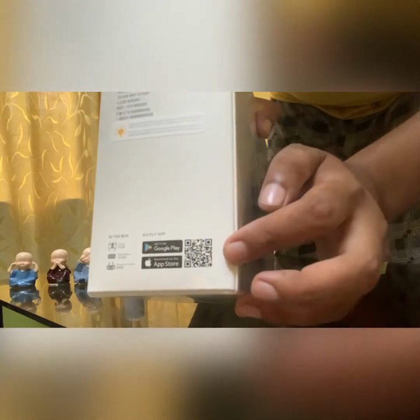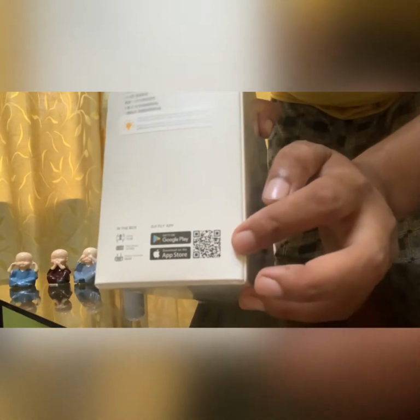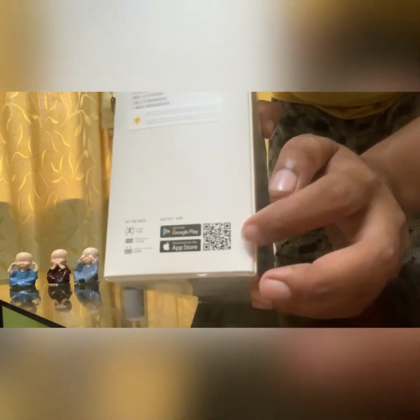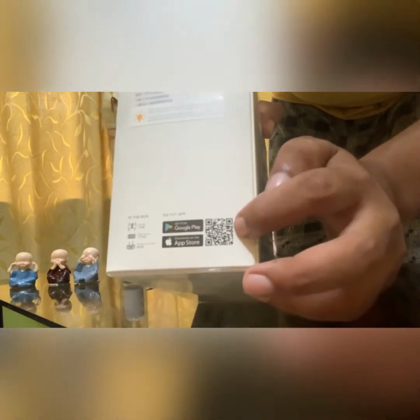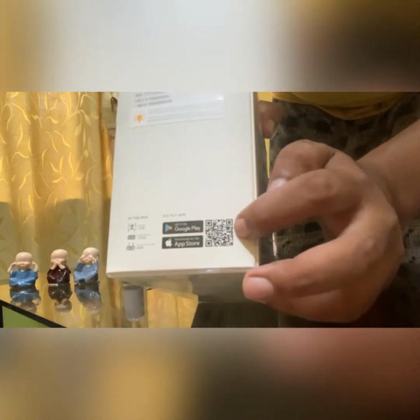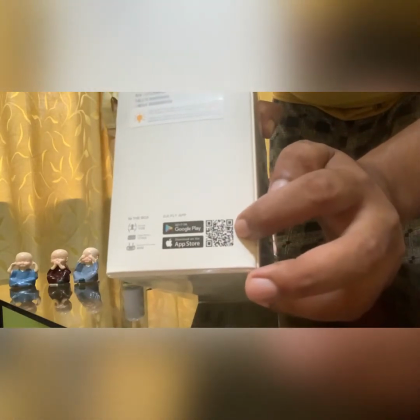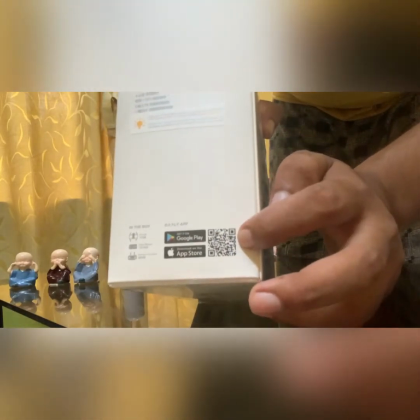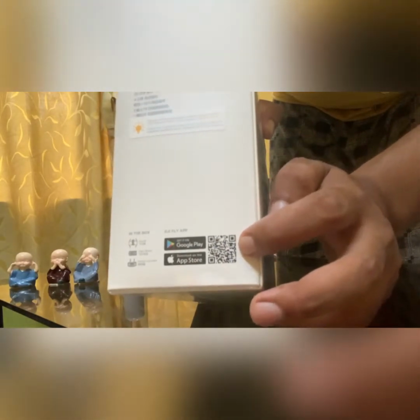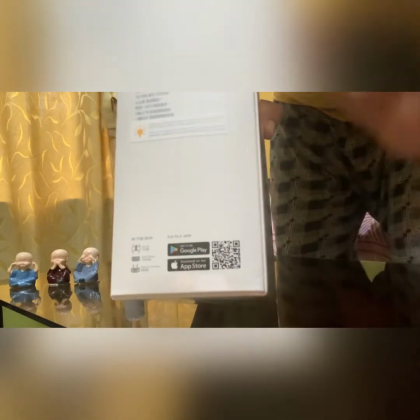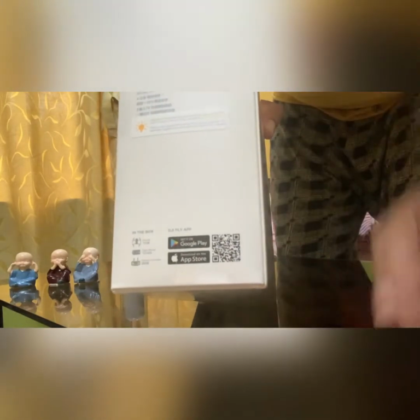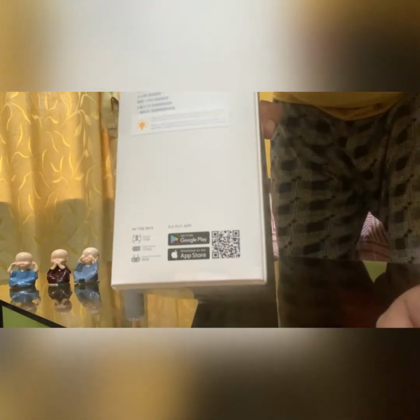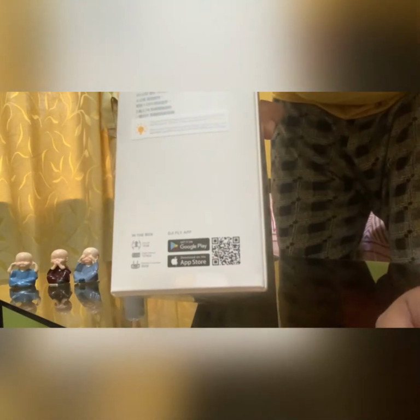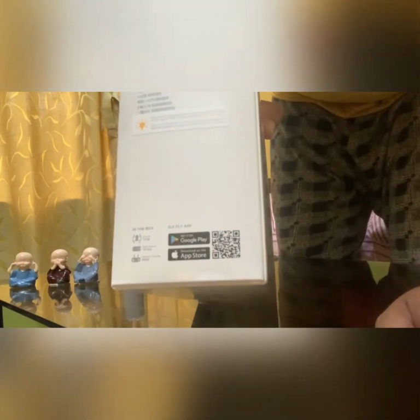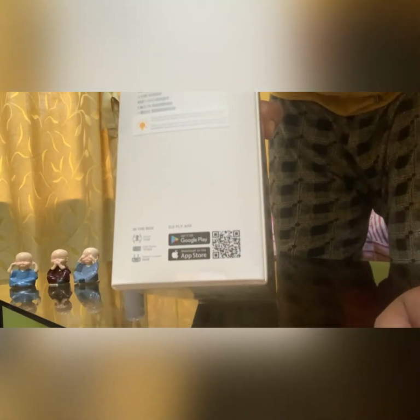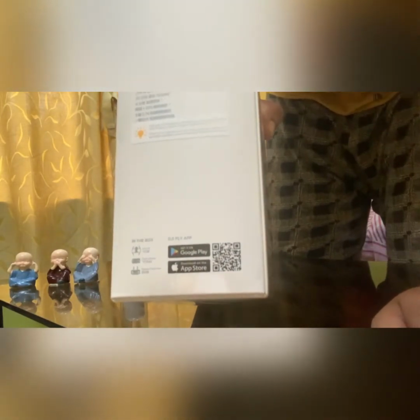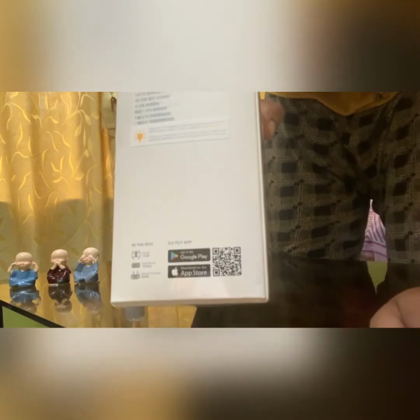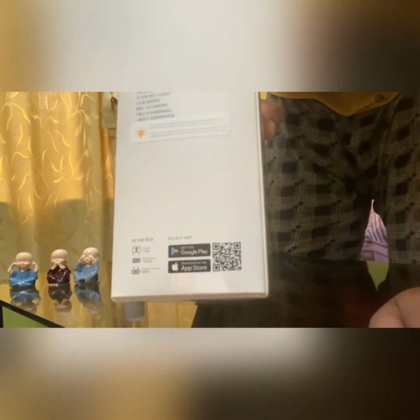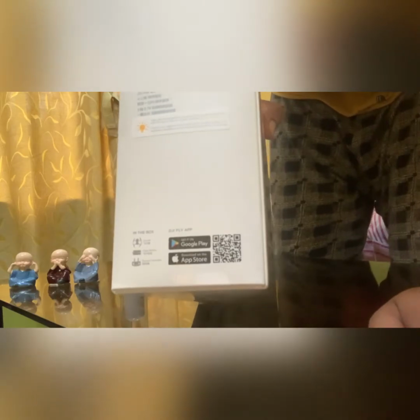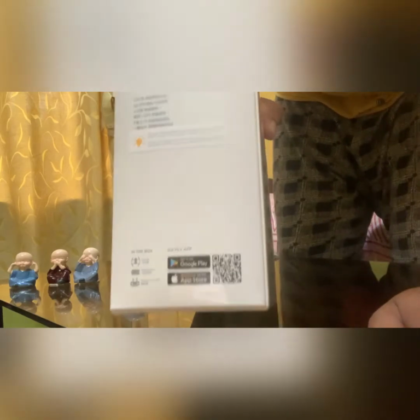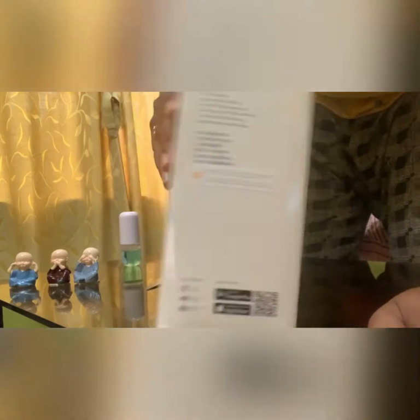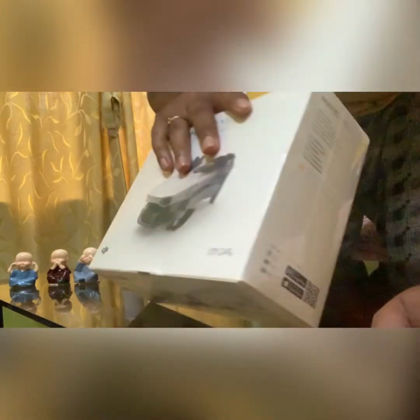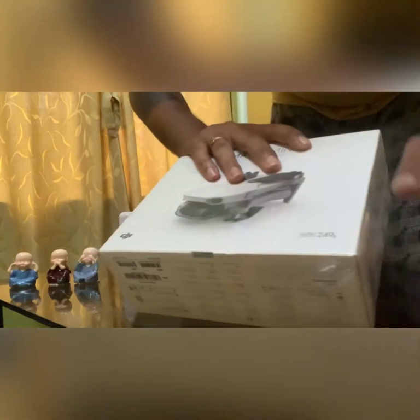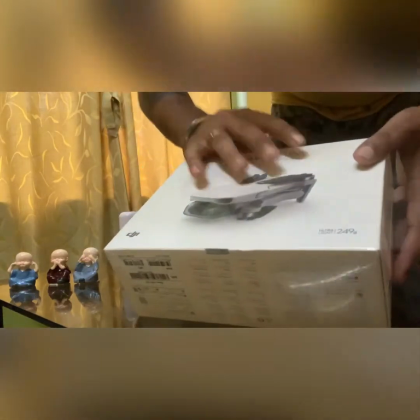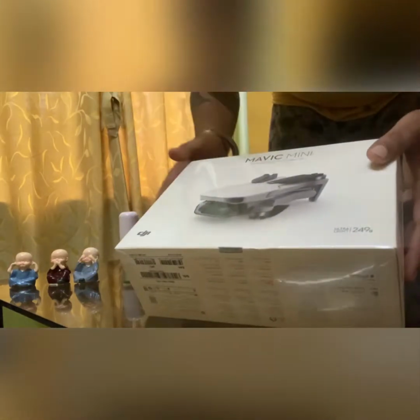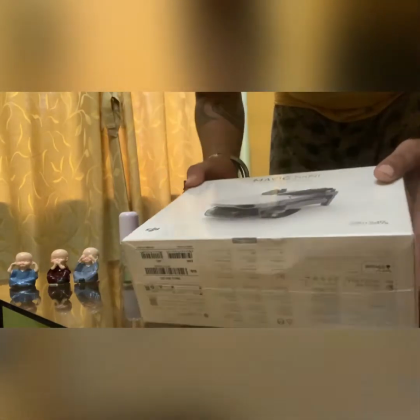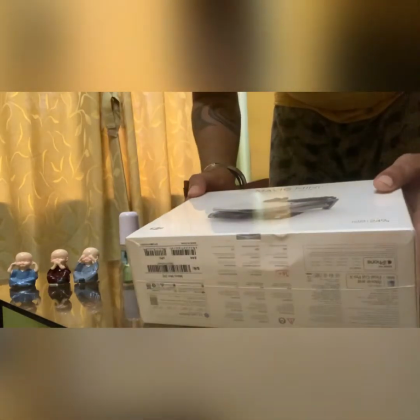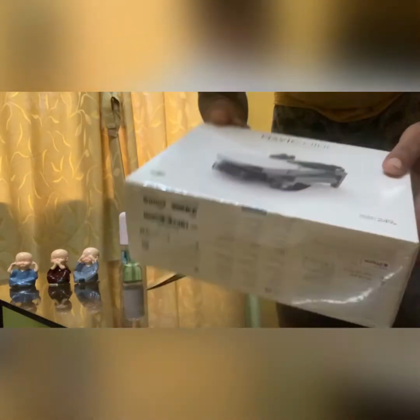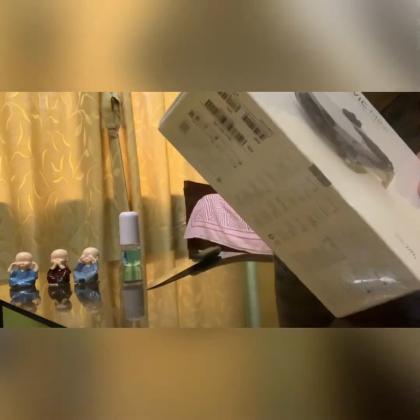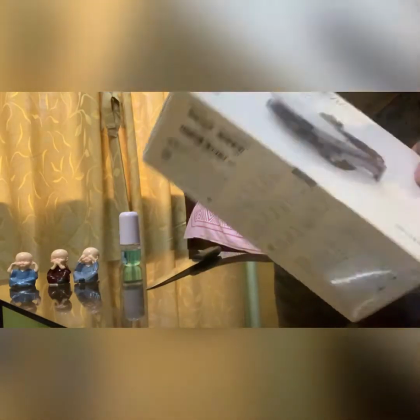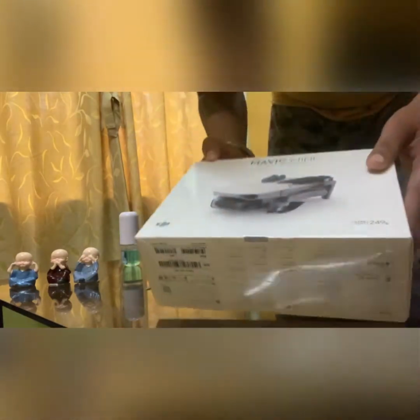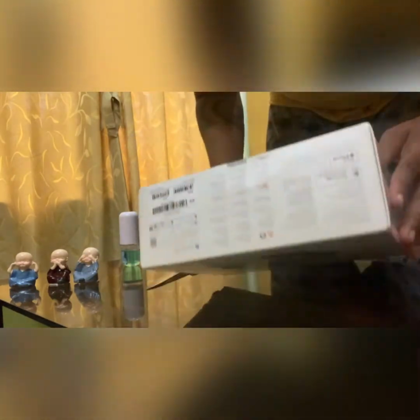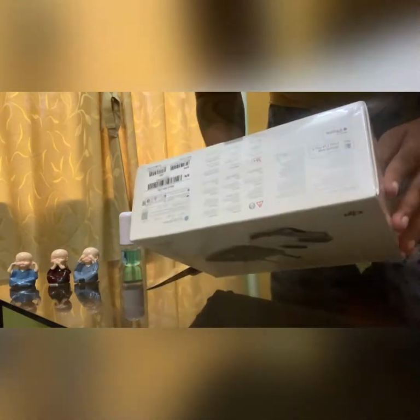This is the DJI Mavic Mini app for iOS and Google. You can scan here and download the app. Let's begin unboxing it.